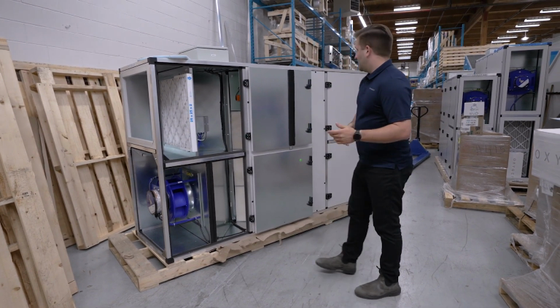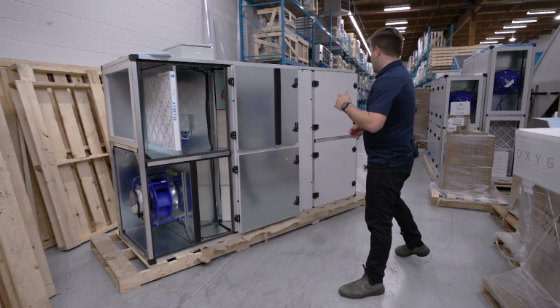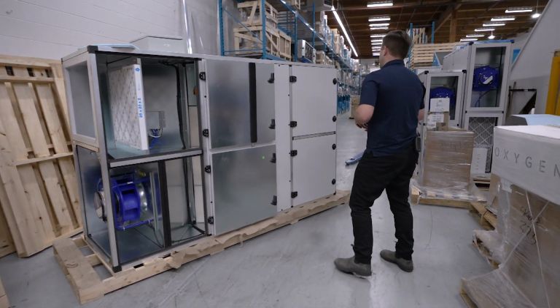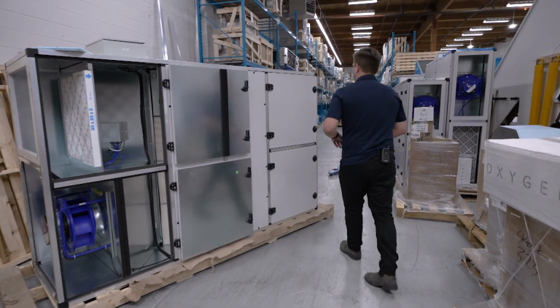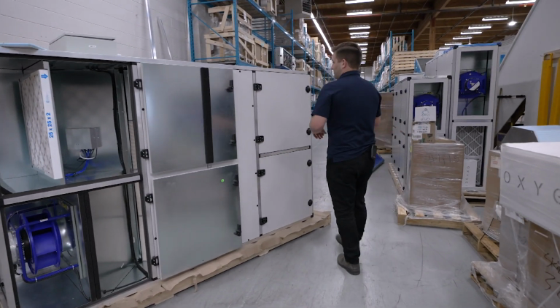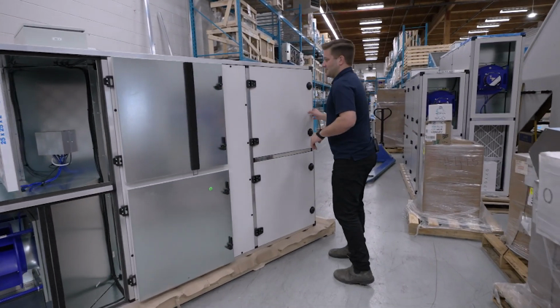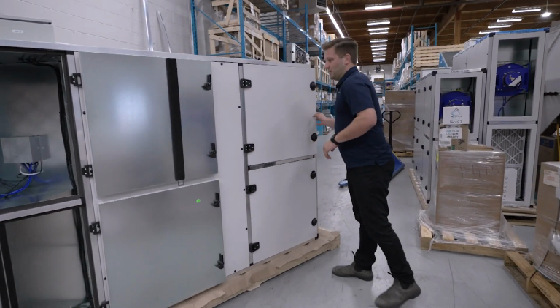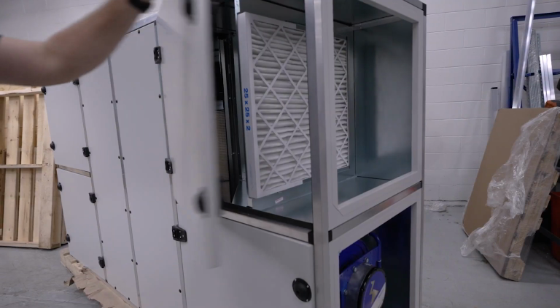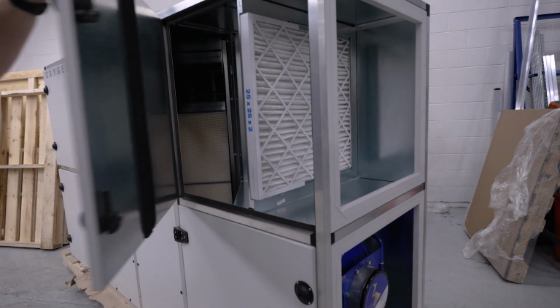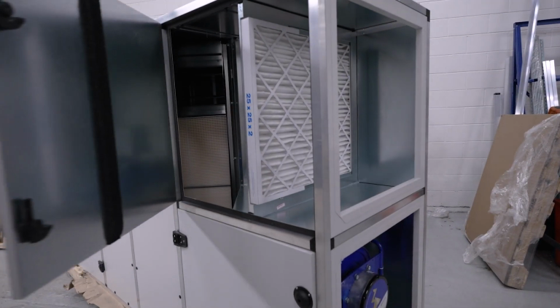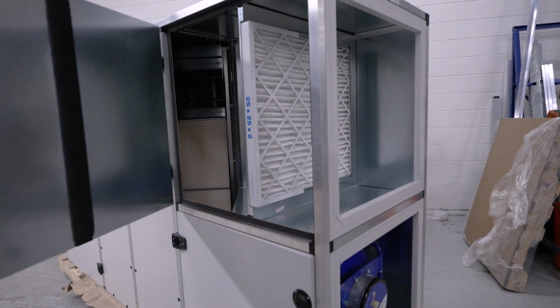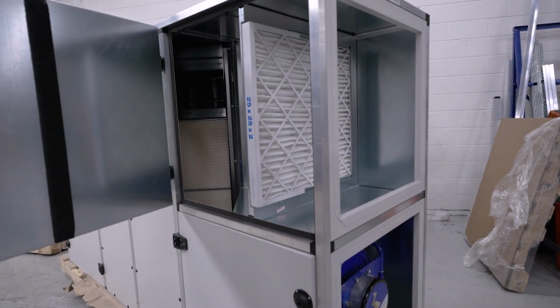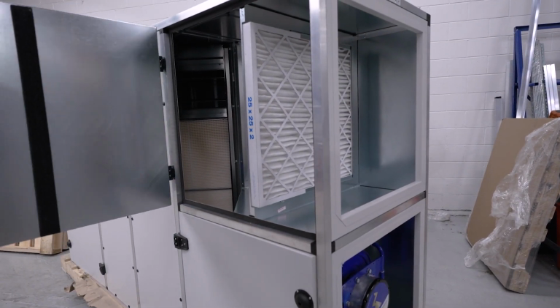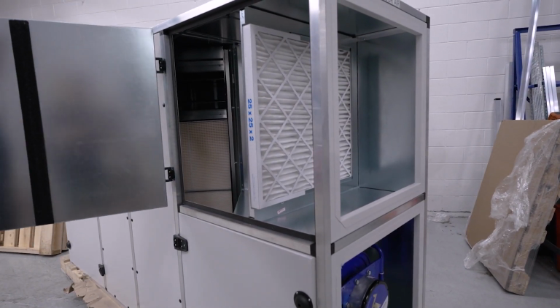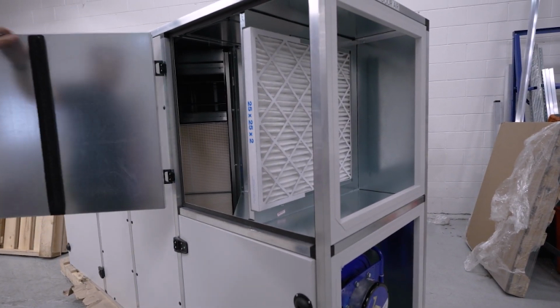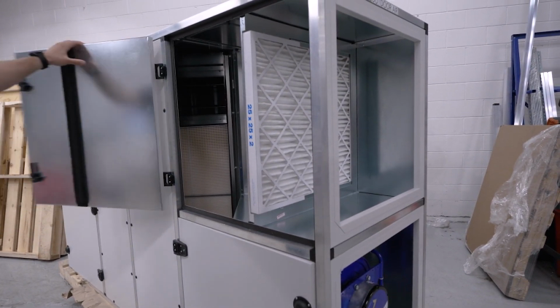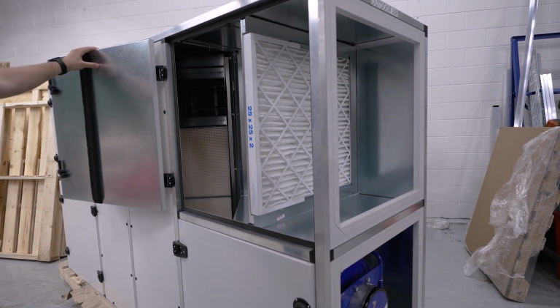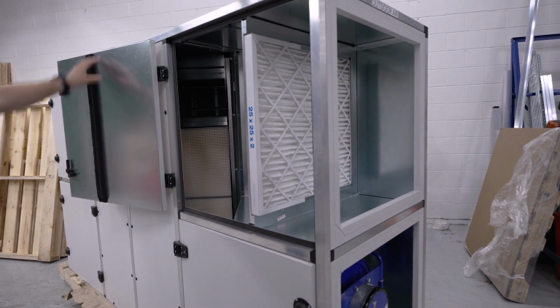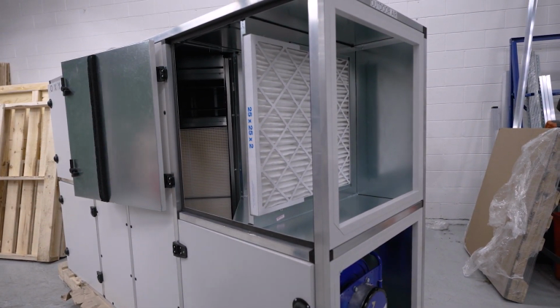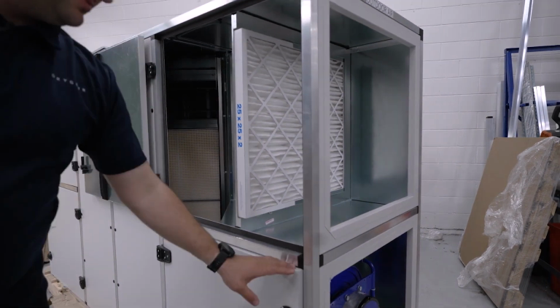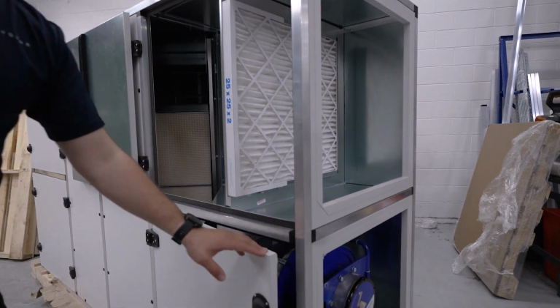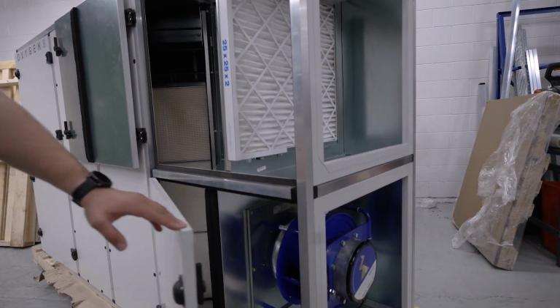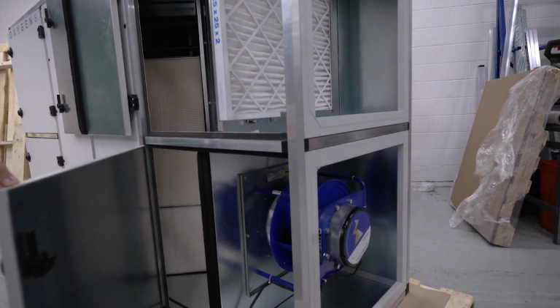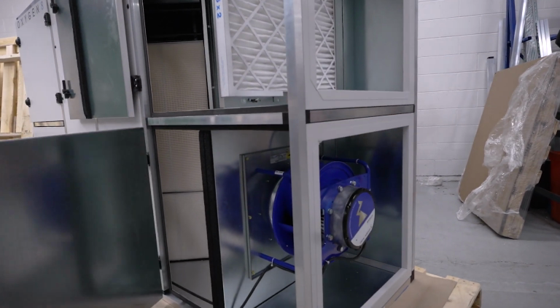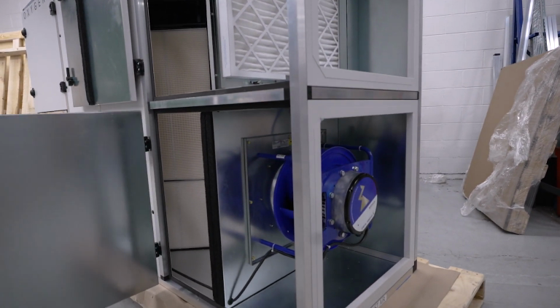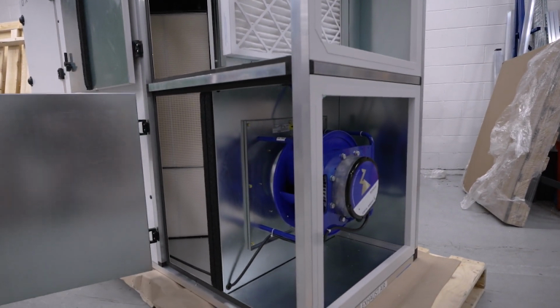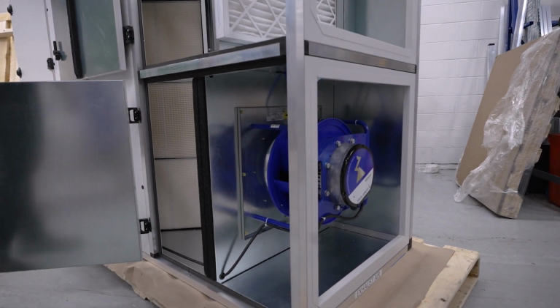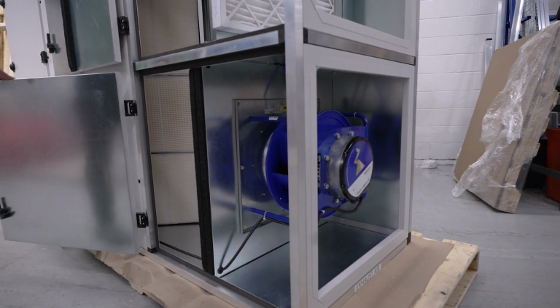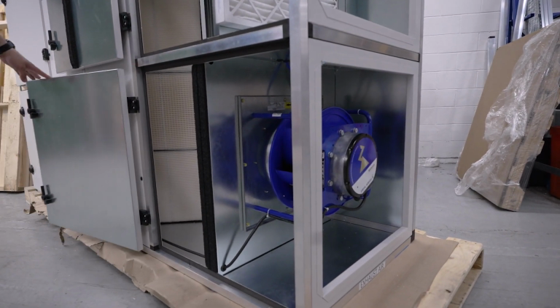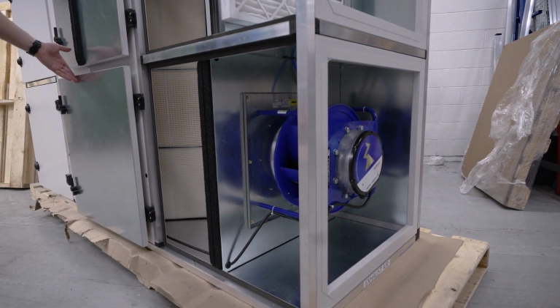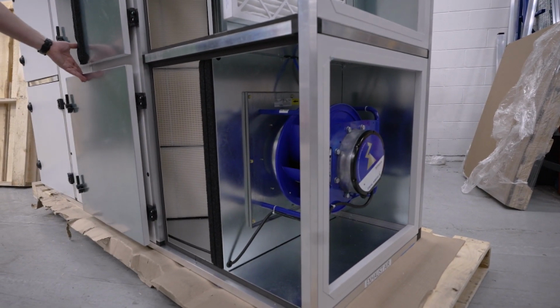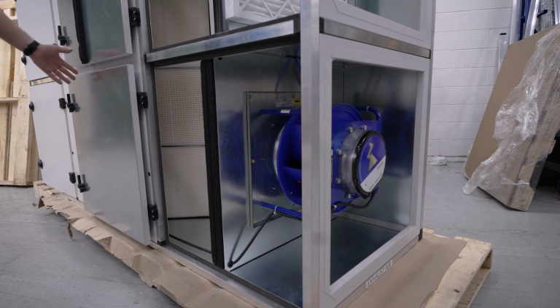On the other side here we have a very similar type of setup — it's just flipped — where we have our other filtration system for the return air, and at the bottom here we have our other fan, which is the return air fan.